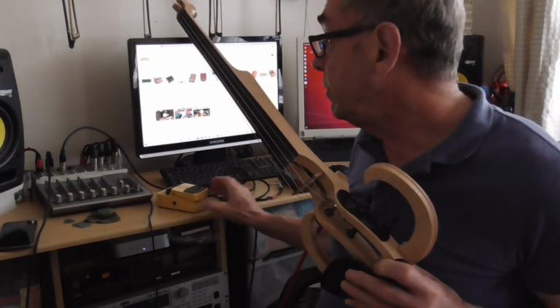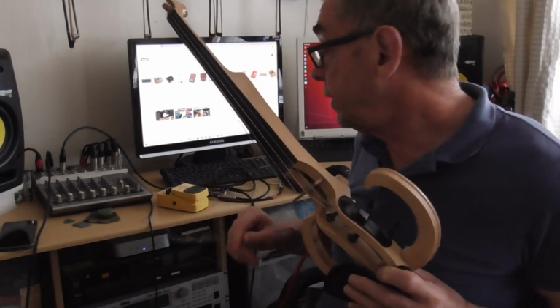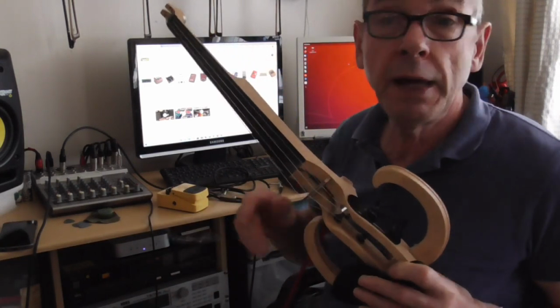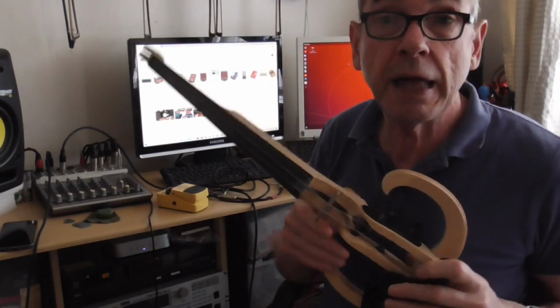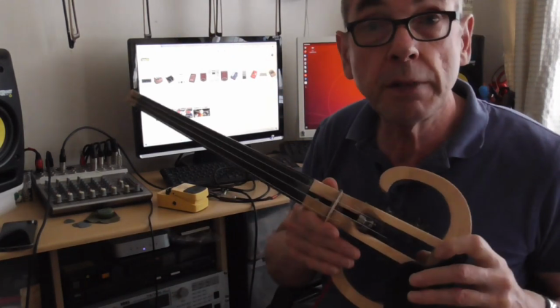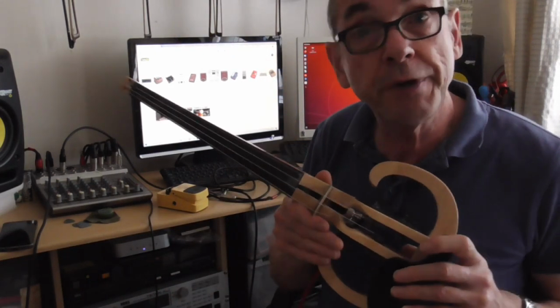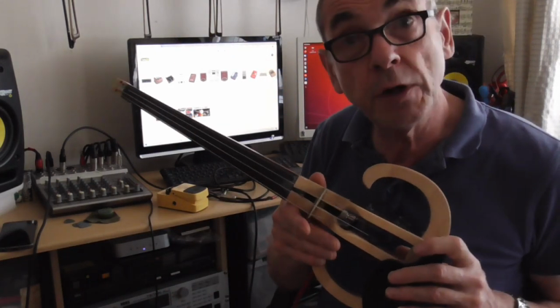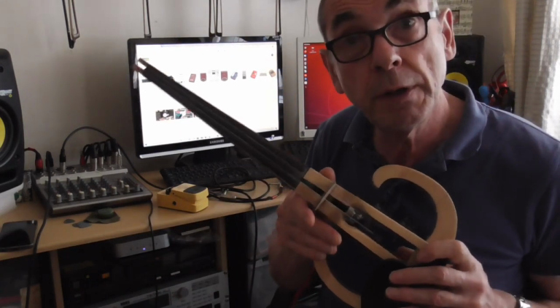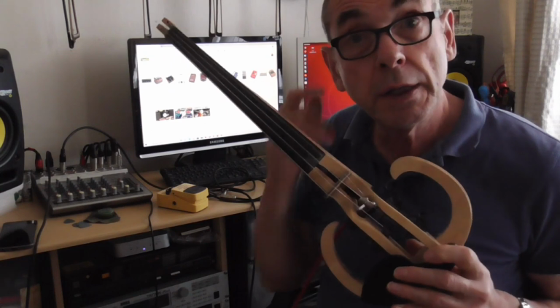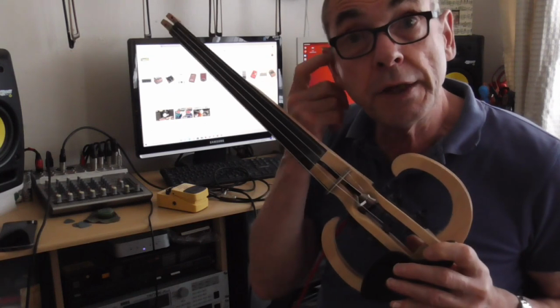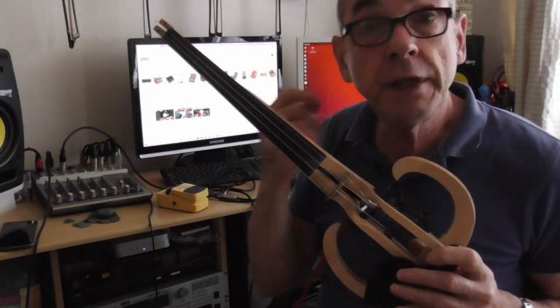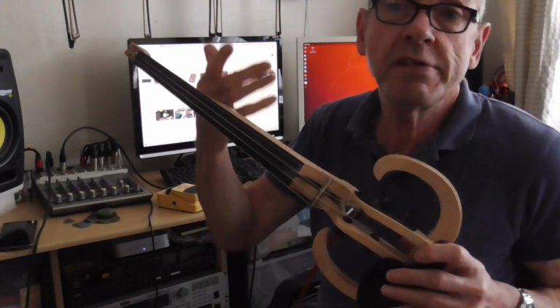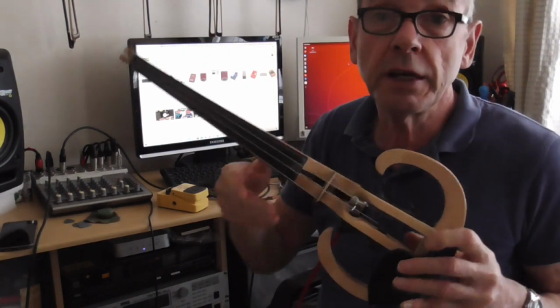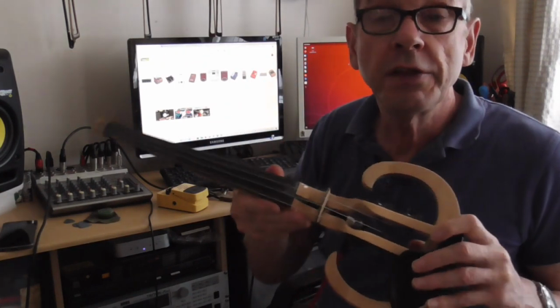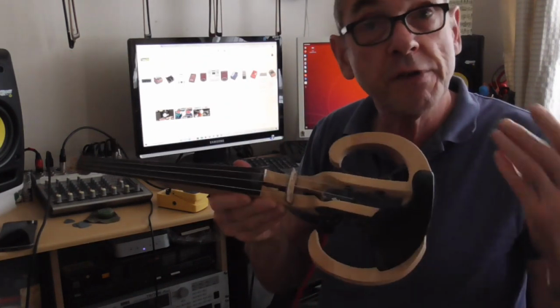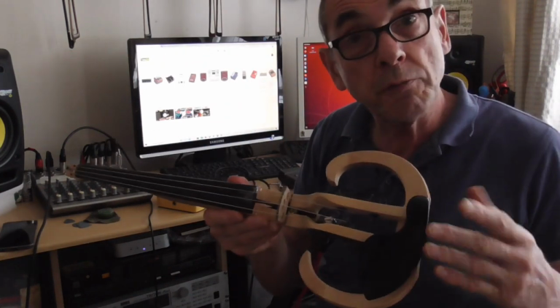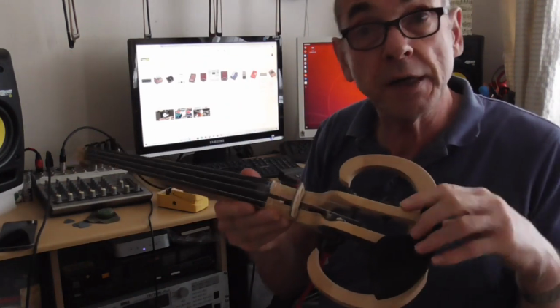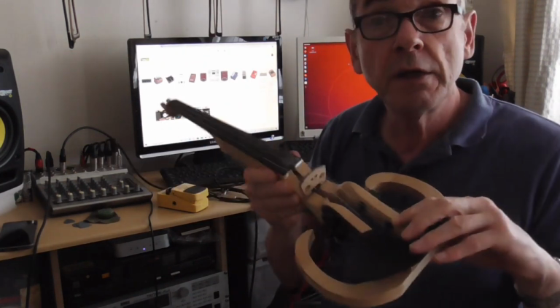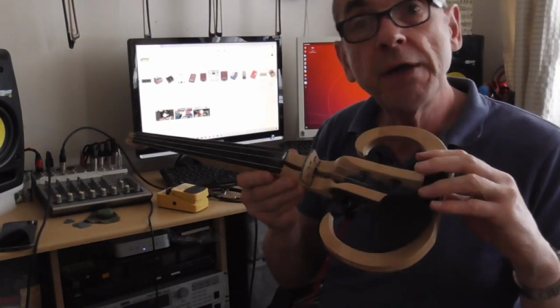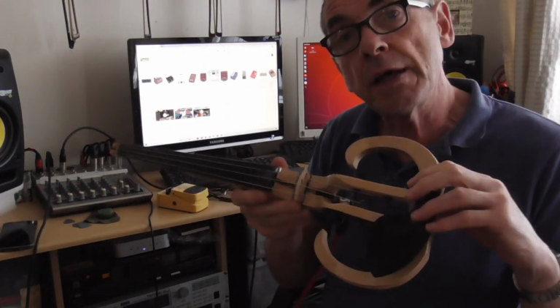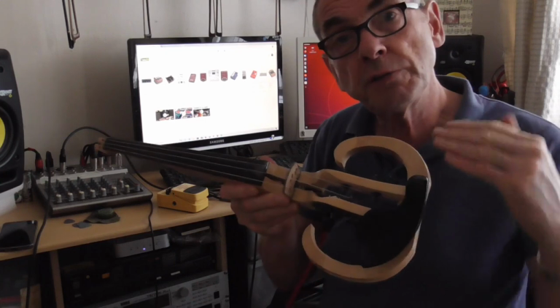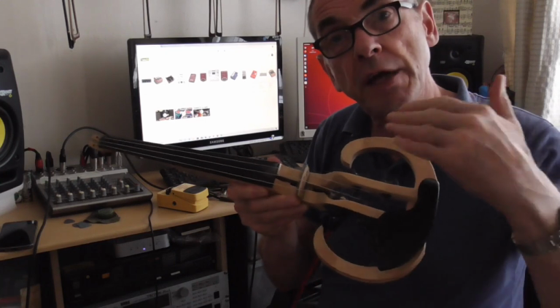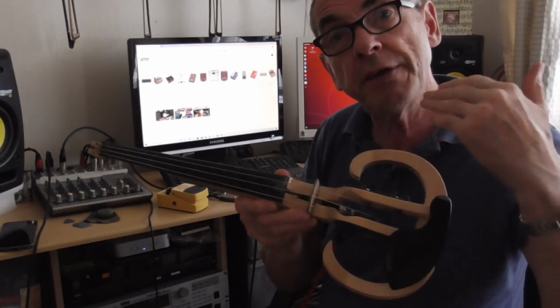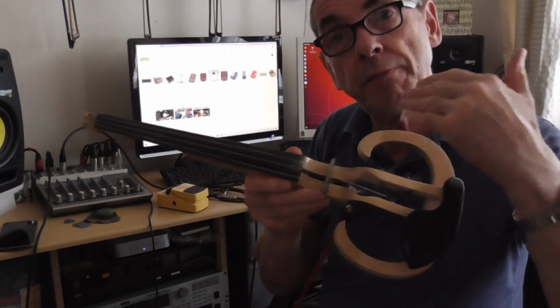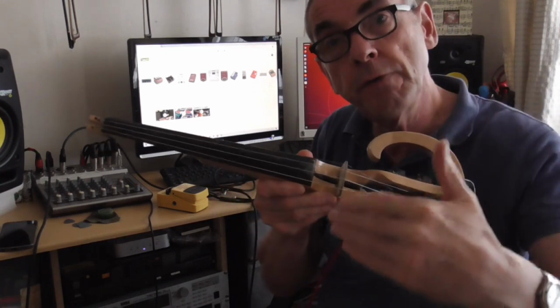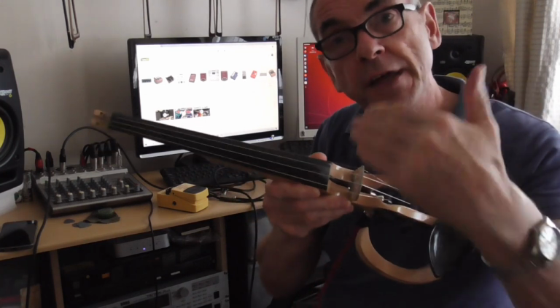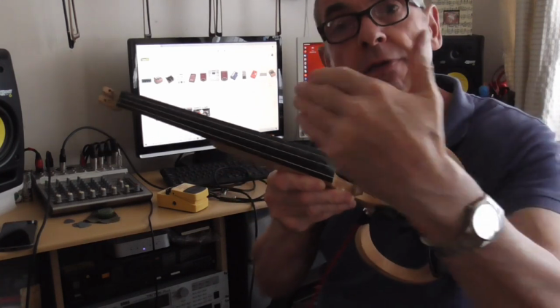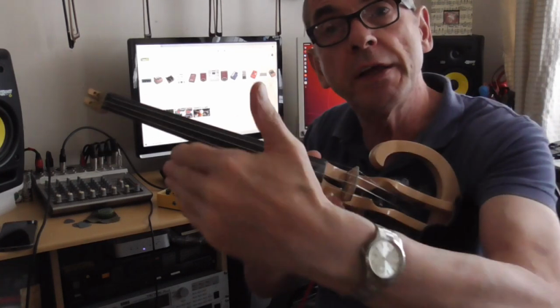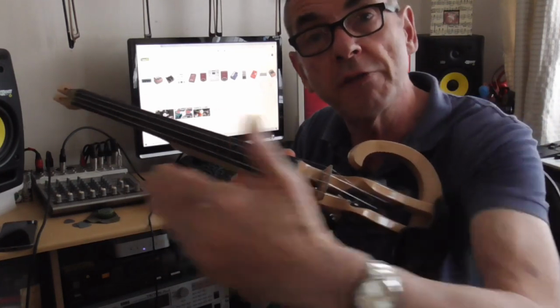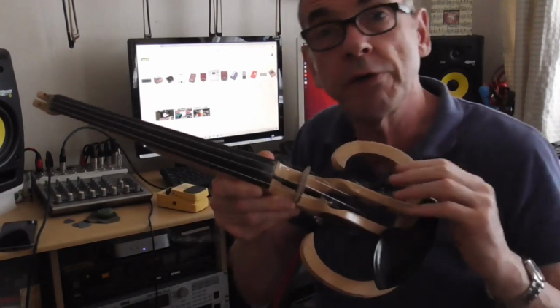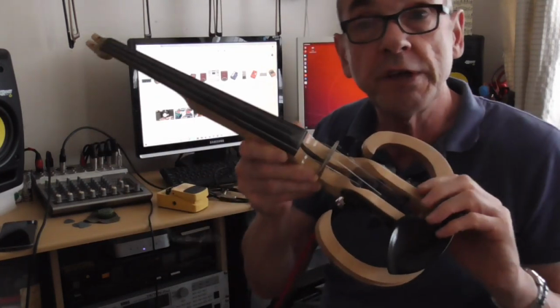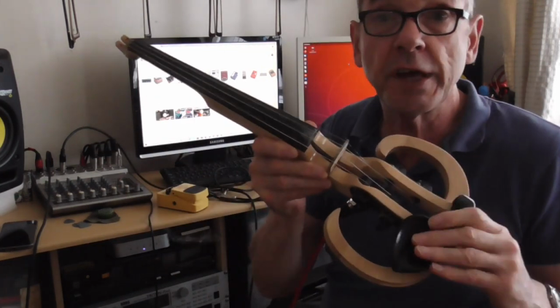And then perhaps add a little bit of reverb, and then you can hear exactly the difference that will make. So basically I shall try and improve the sound of the violin as we go through each stage.